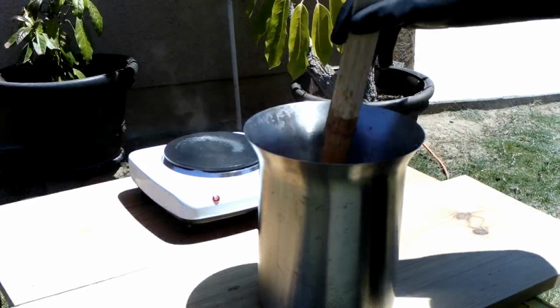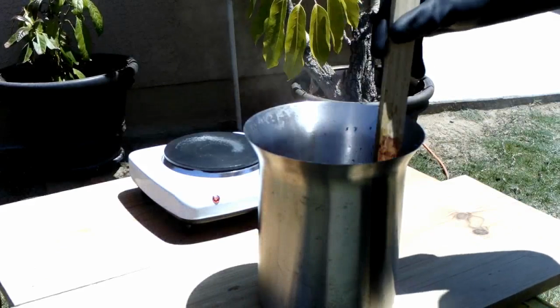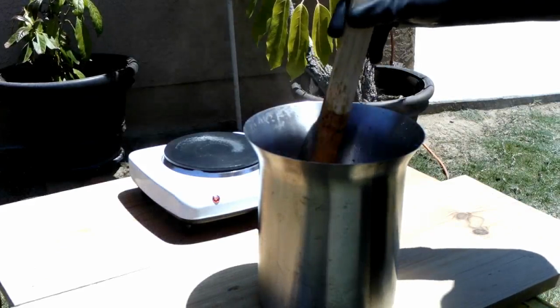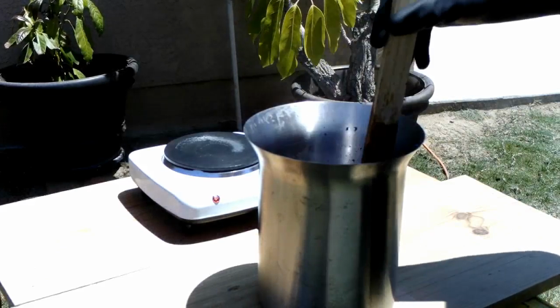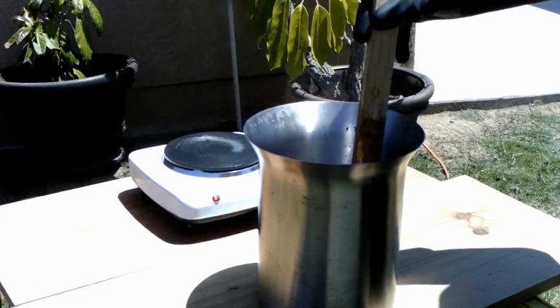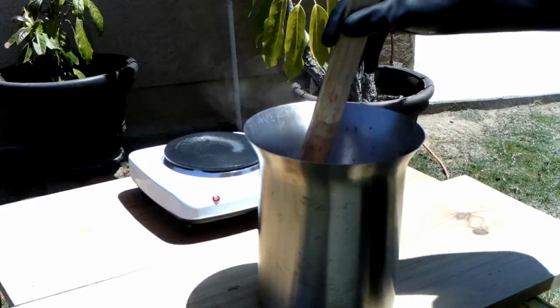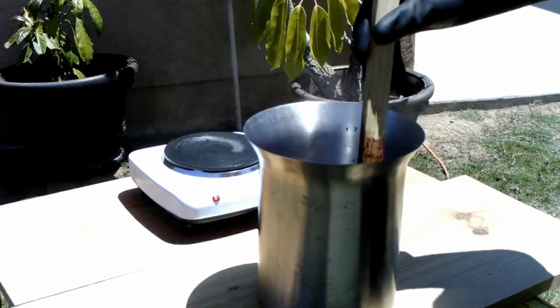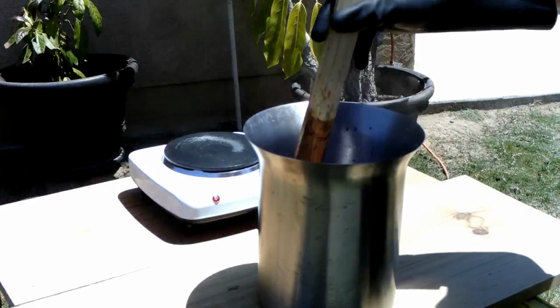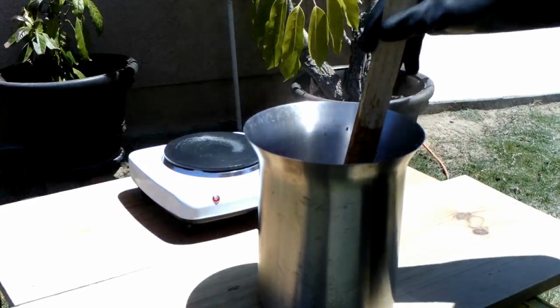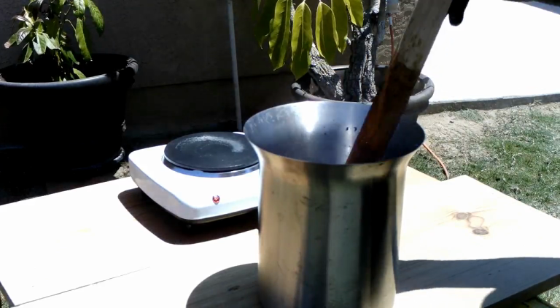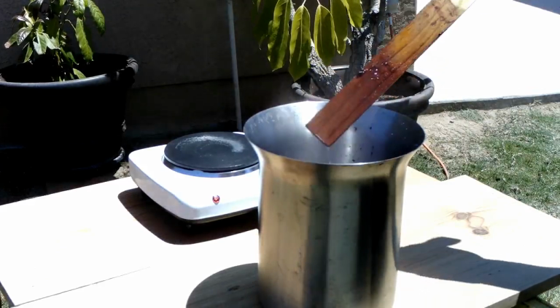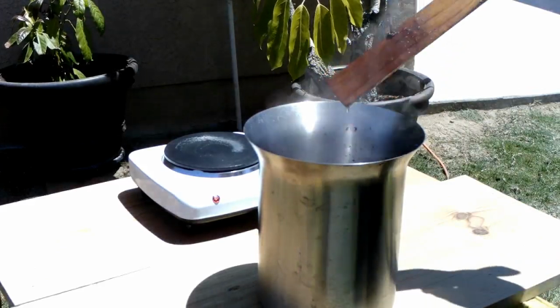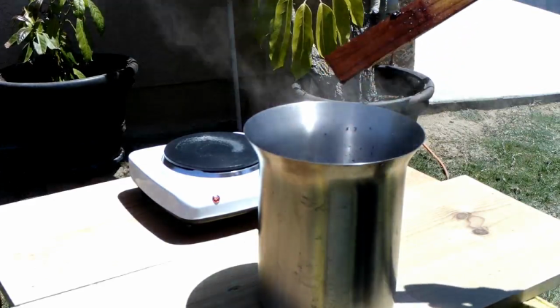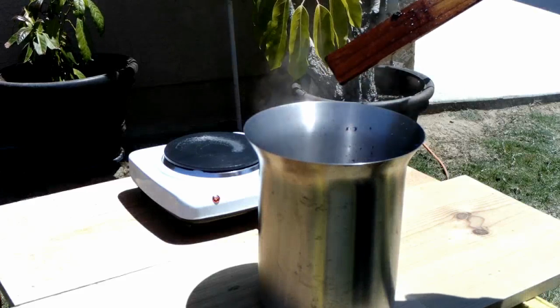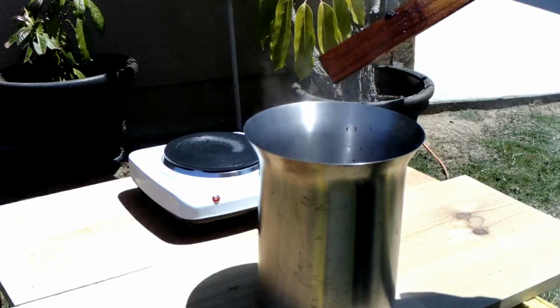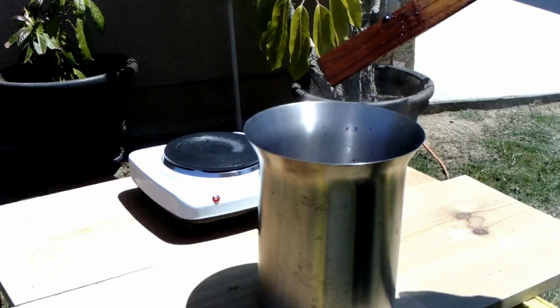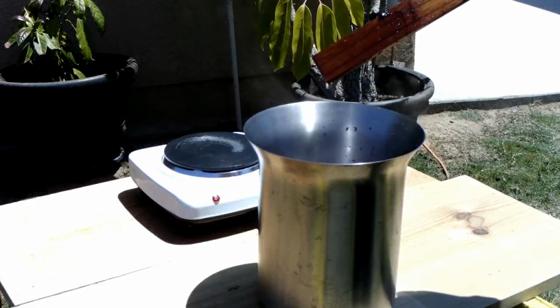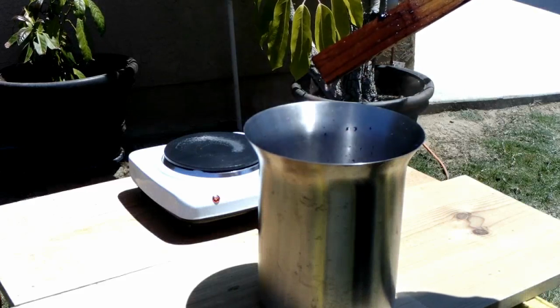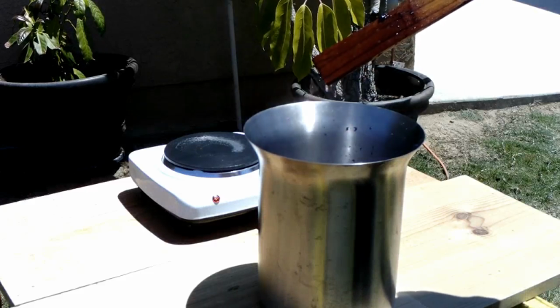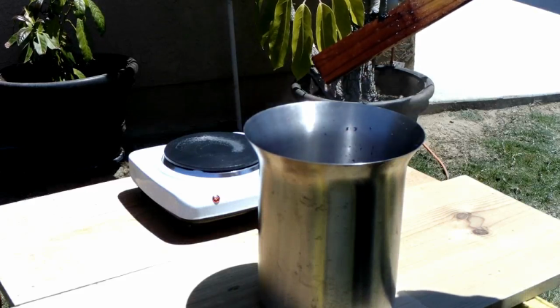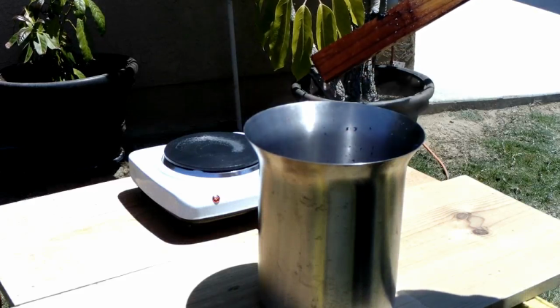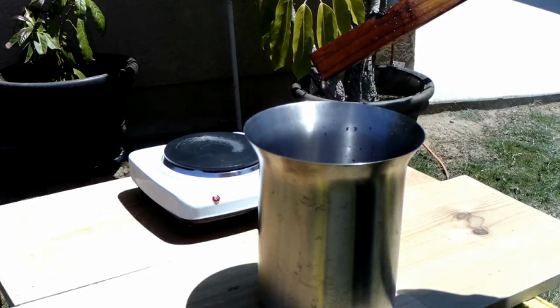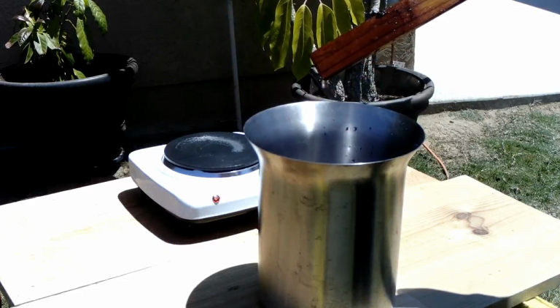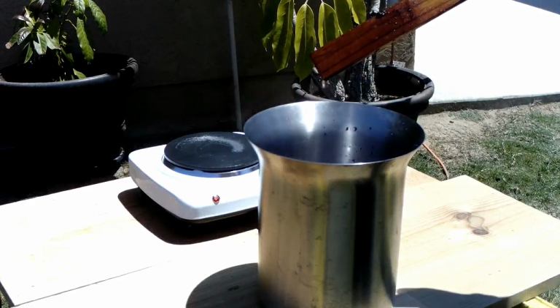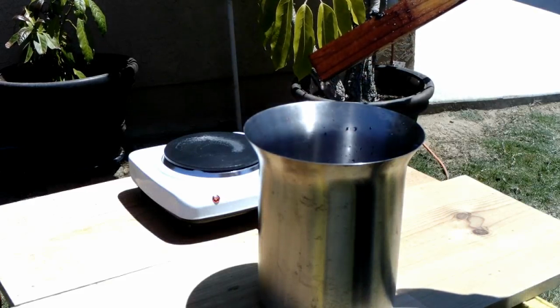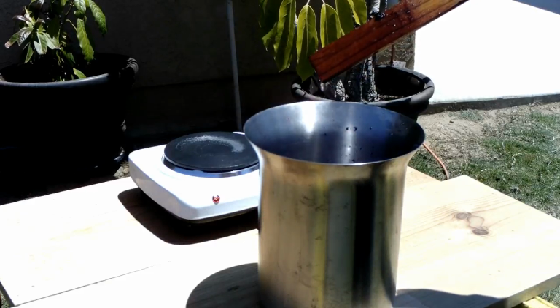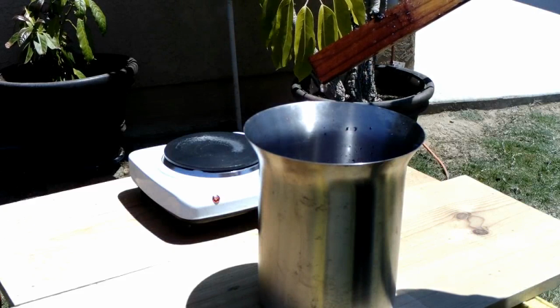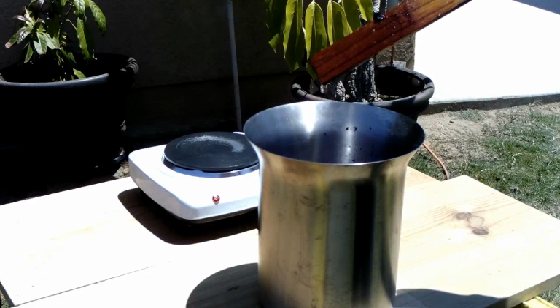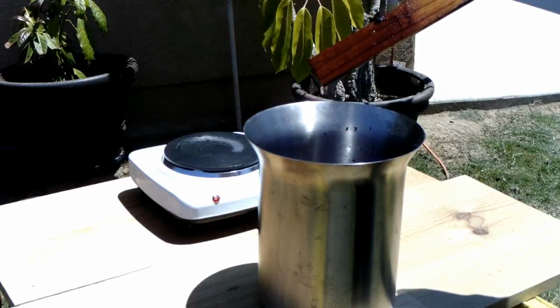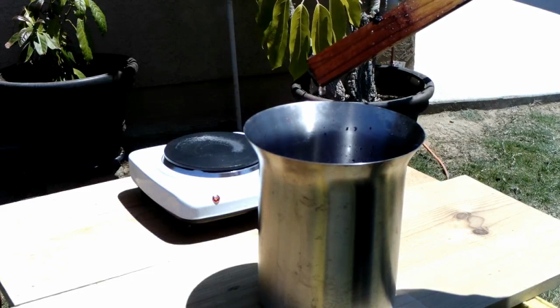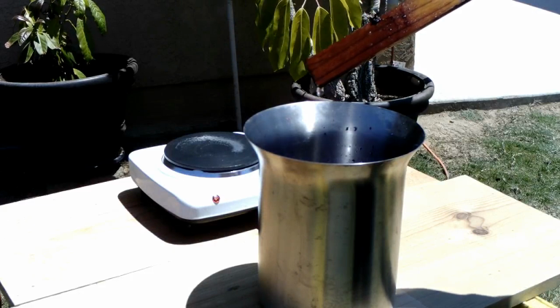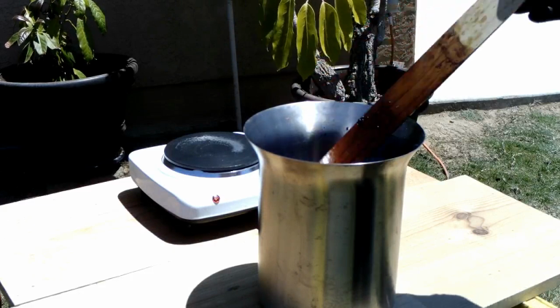I probably should have kept better track of the amount of time I spent making that batch of sodium silicate. It was well over two hours, probably closer to three. All of that time and effort for a little more than a quart of water glass.